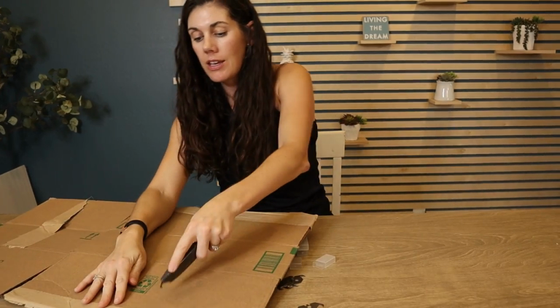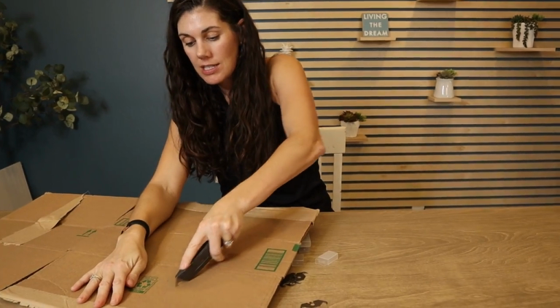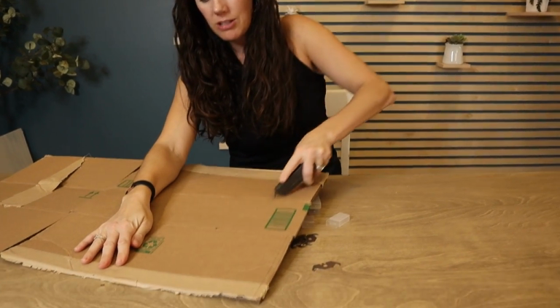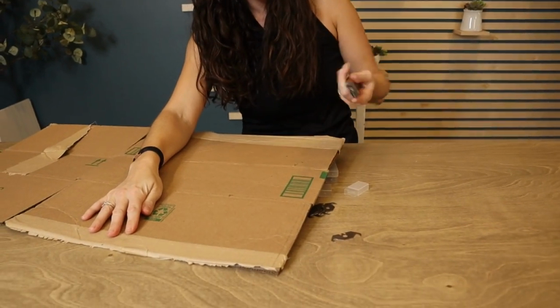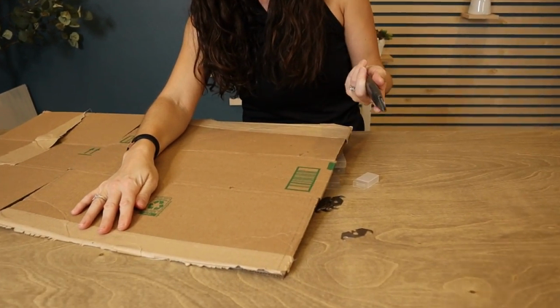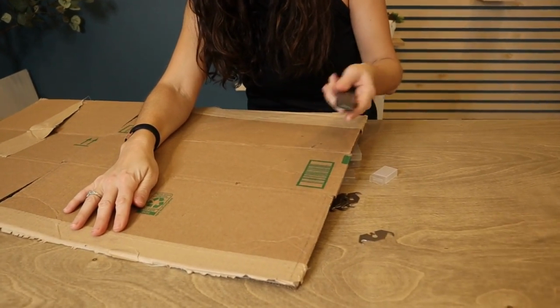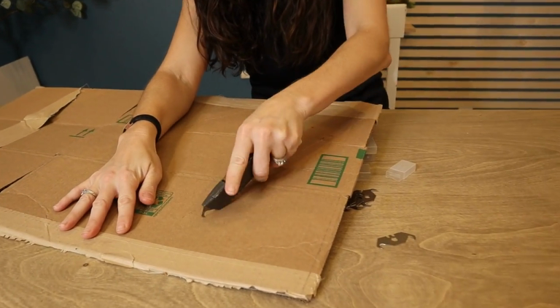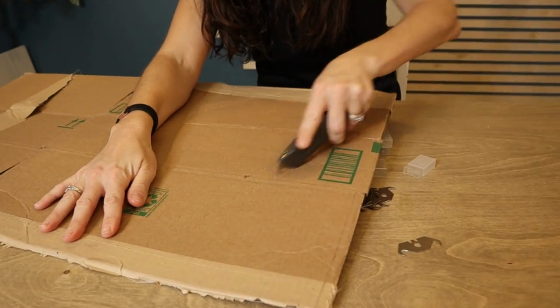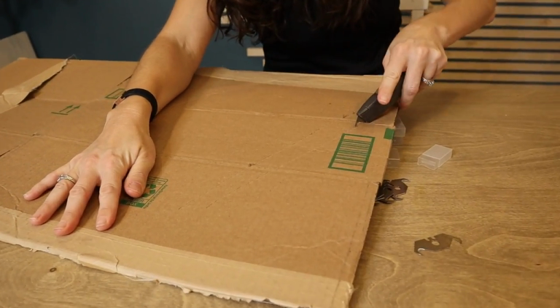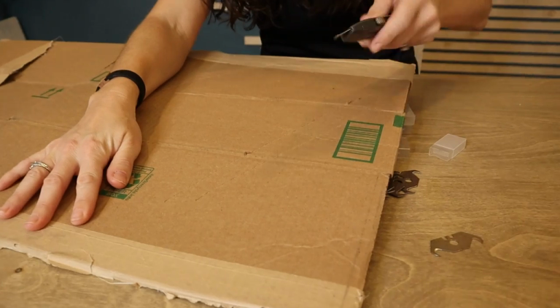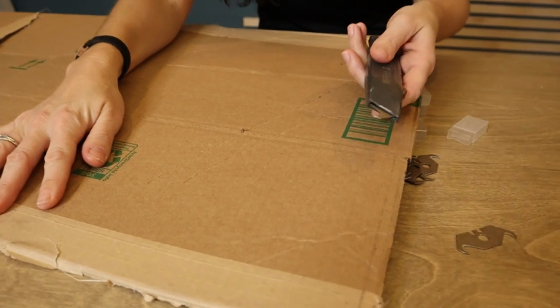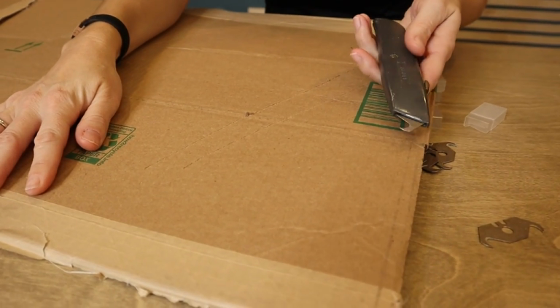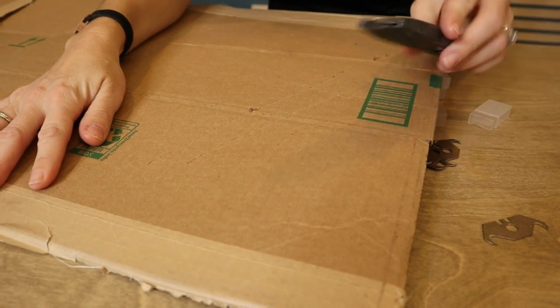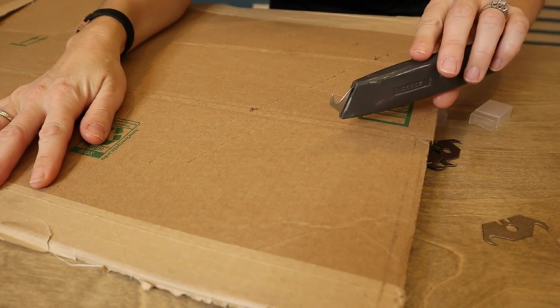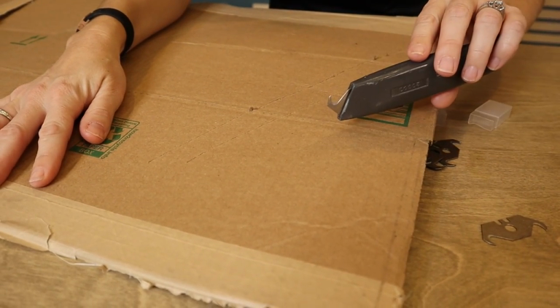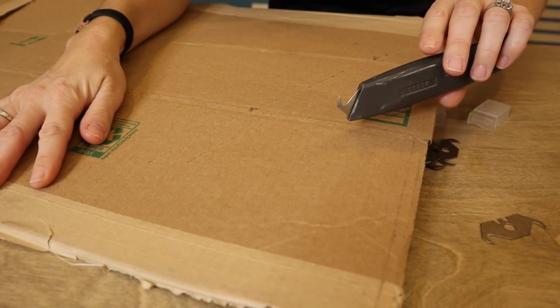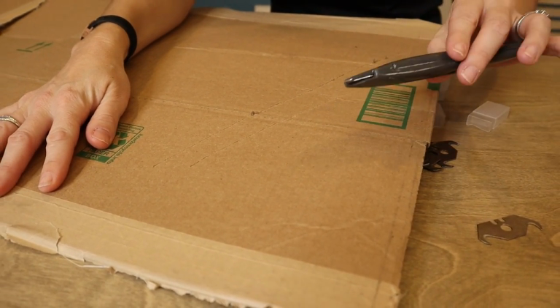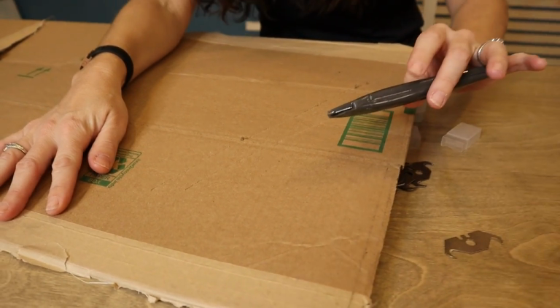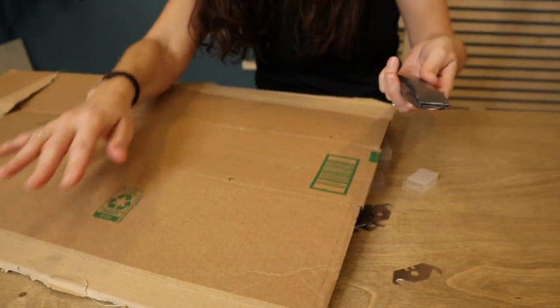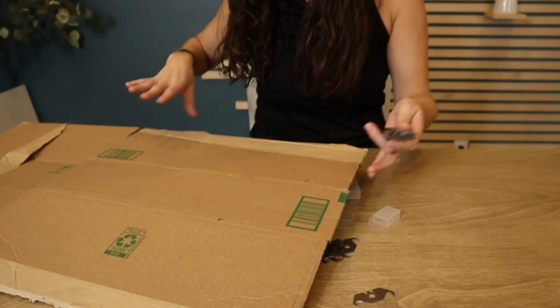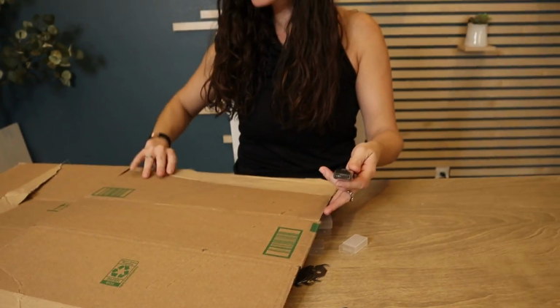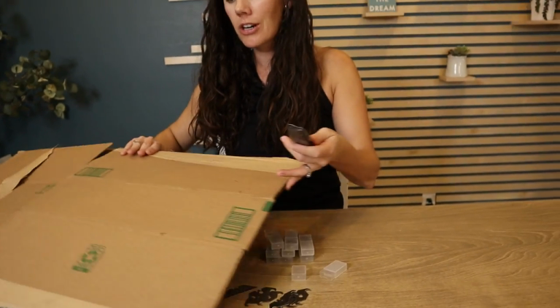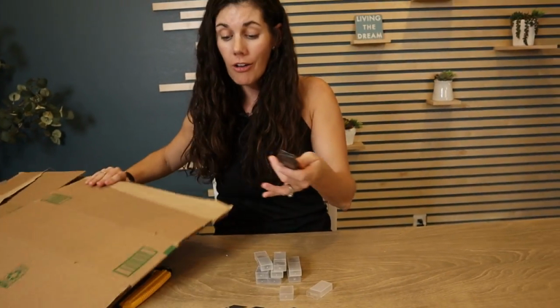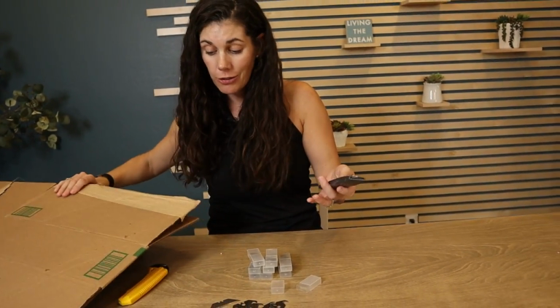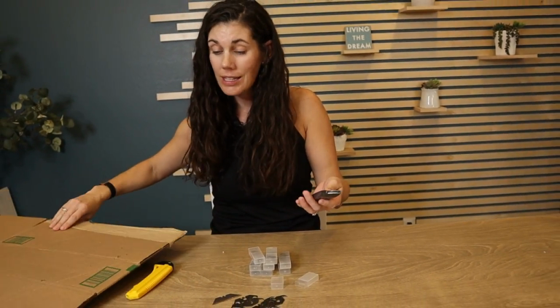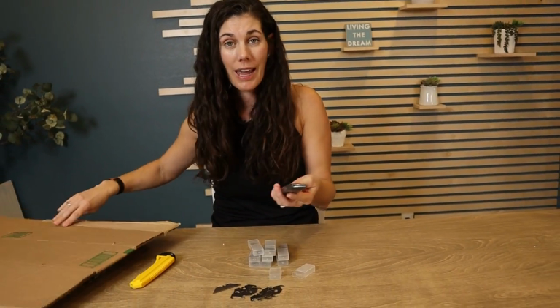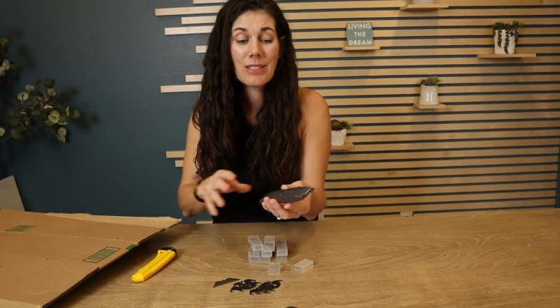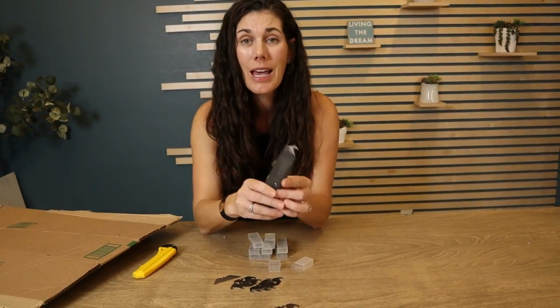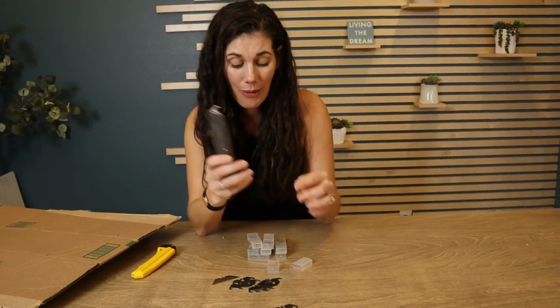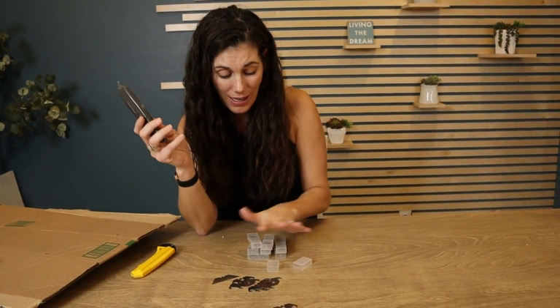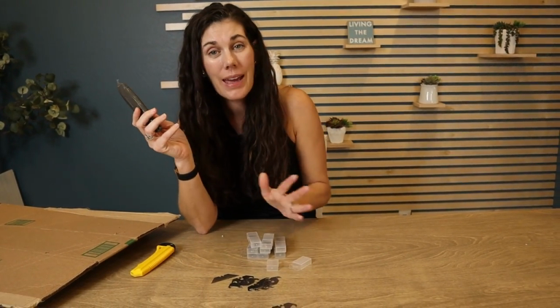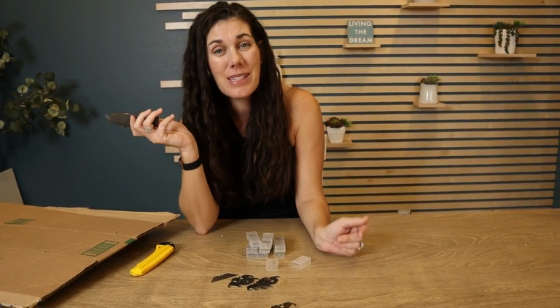You can see how it just so quickly tears through cardboard because of how sharp it is. So if you're looking for a bunch of blades for all your utility knife uses, go ahead and pick some up.